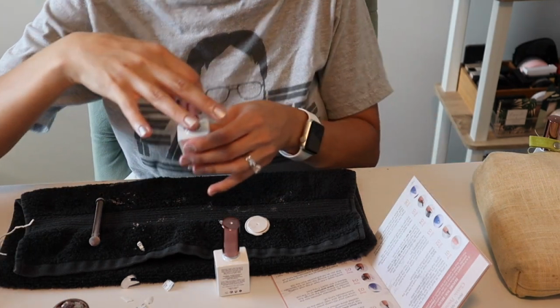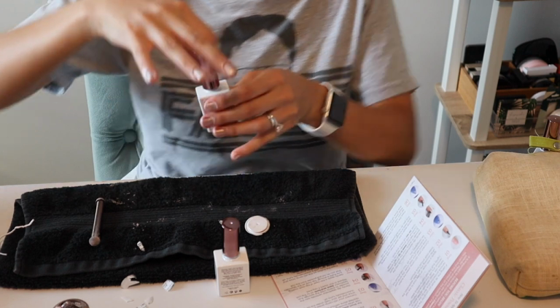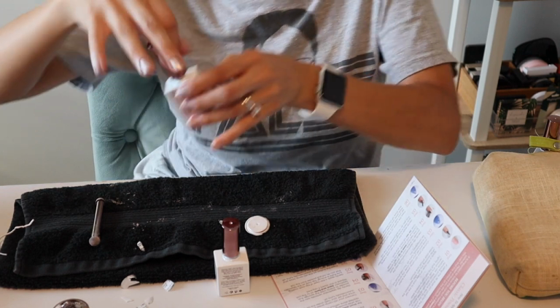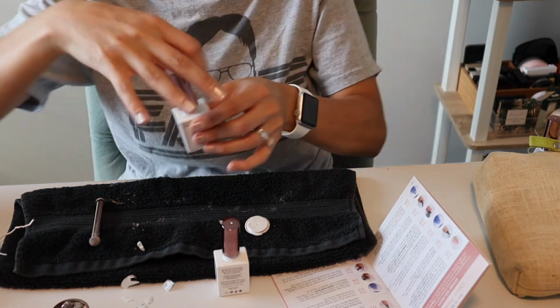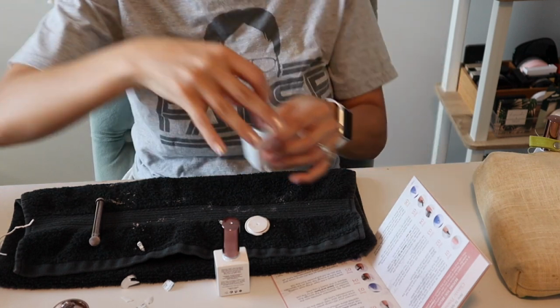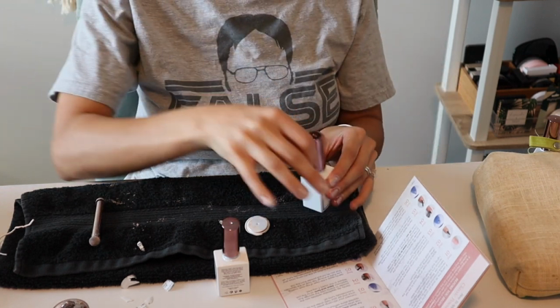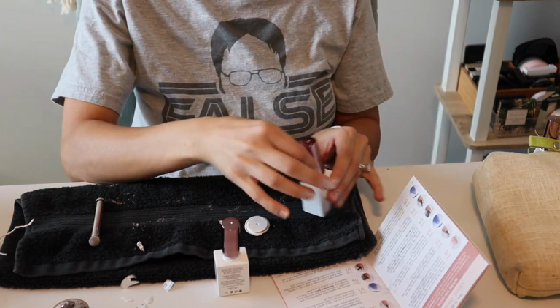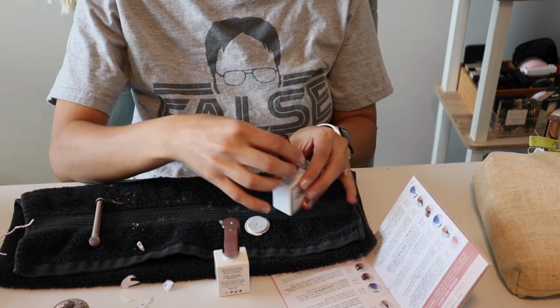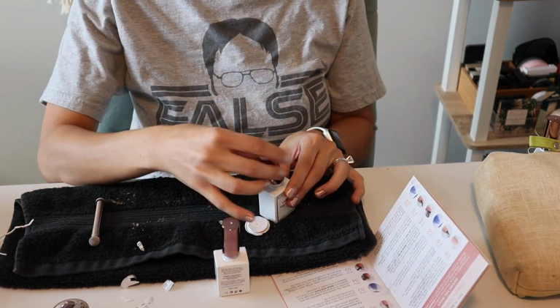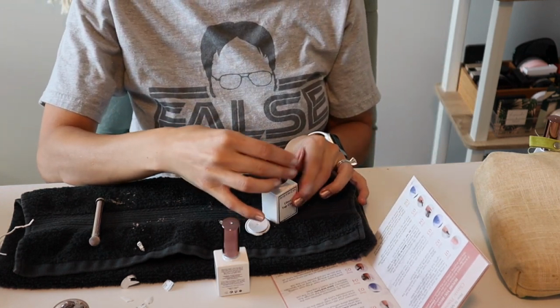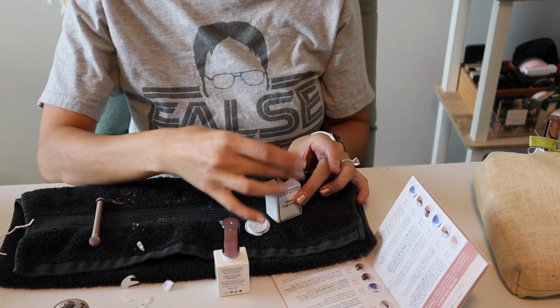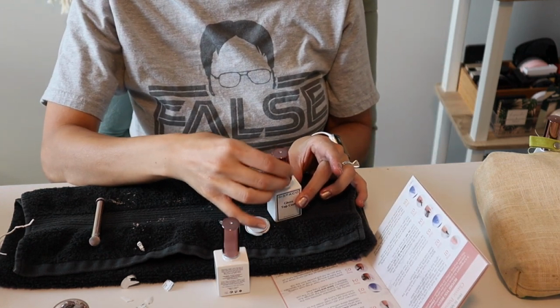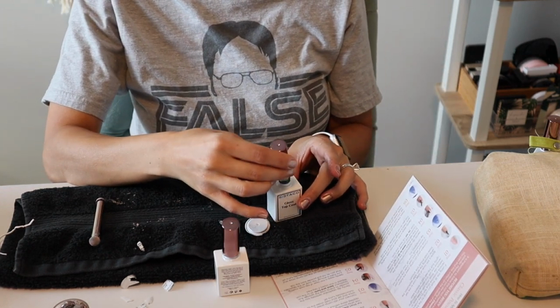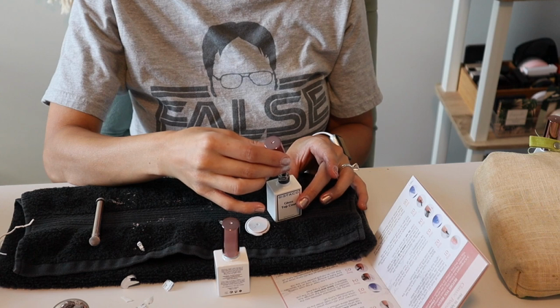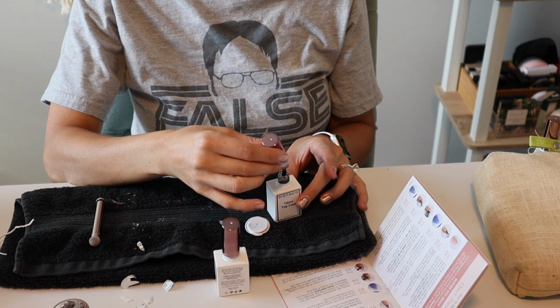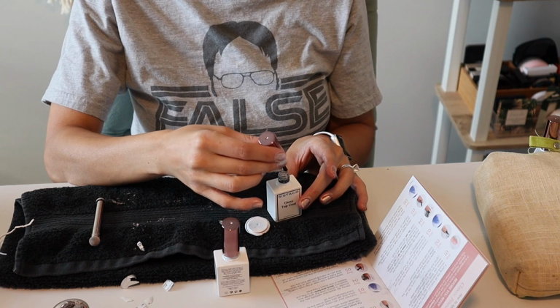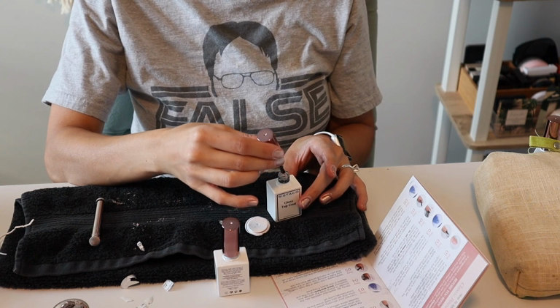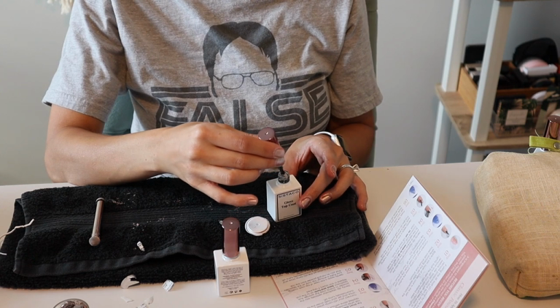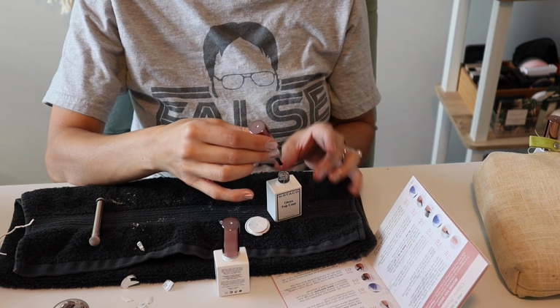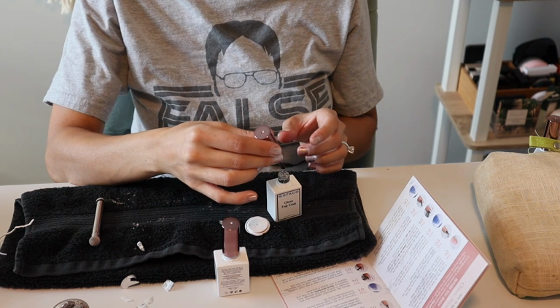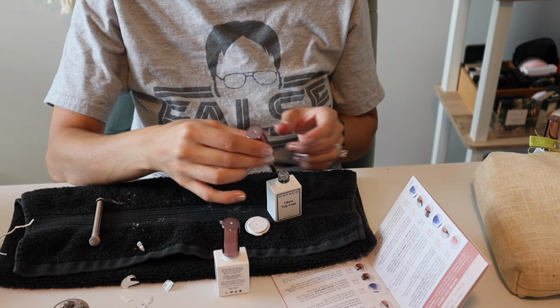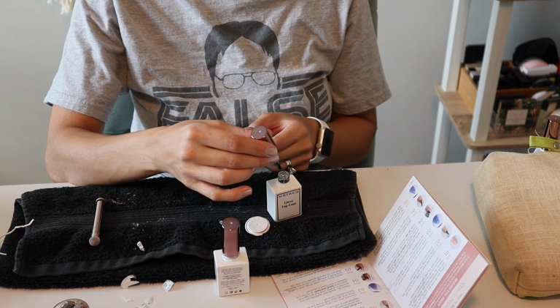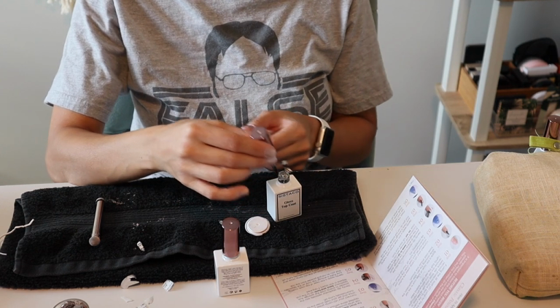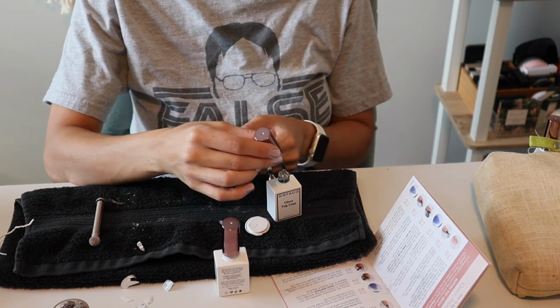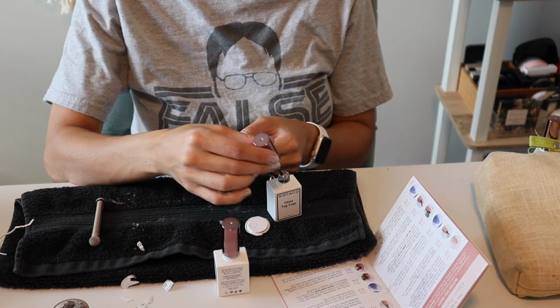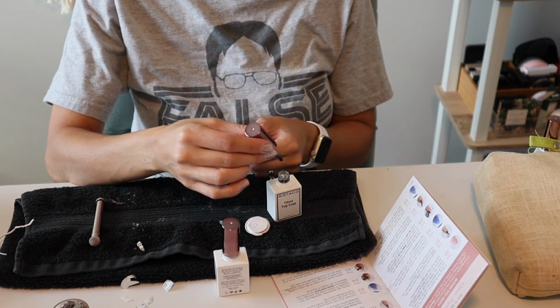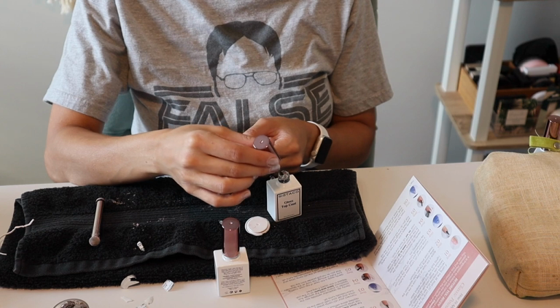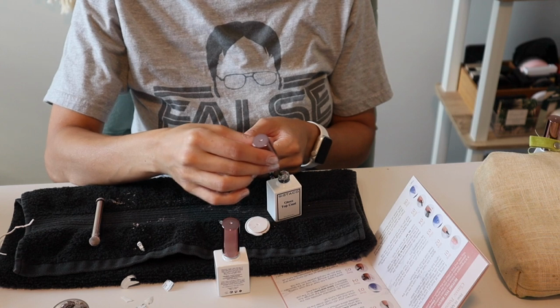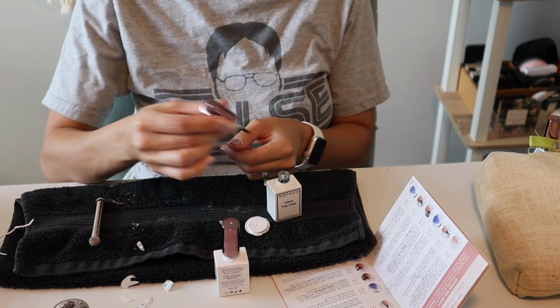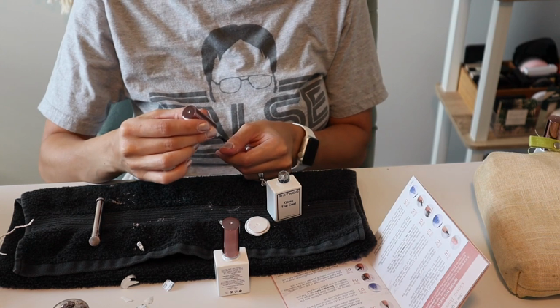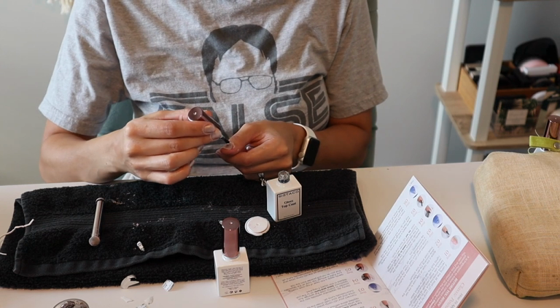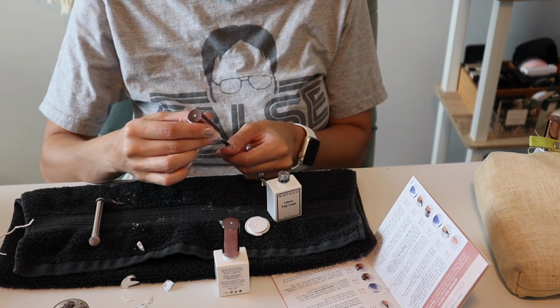Now we have to put the top coat on, and they say to make sure that there's enough of the top coat on the brush to not disturb the powder. So I guess you need a thicker layer of the top coat.